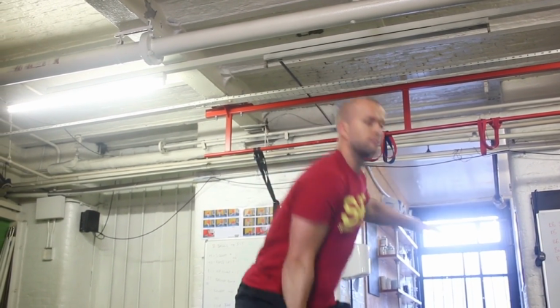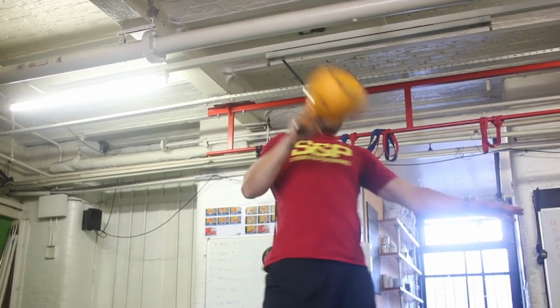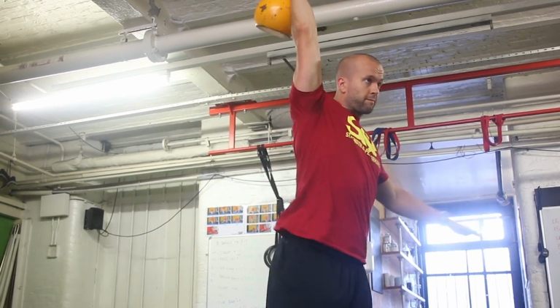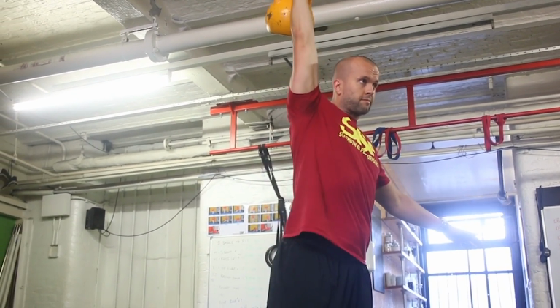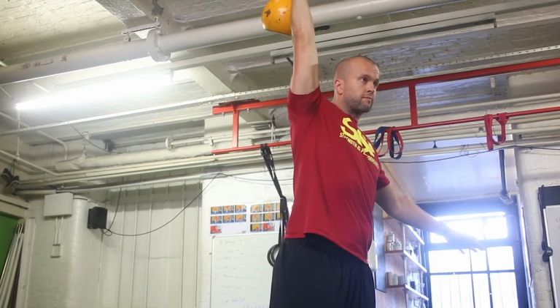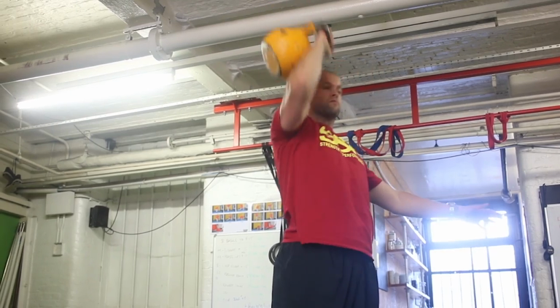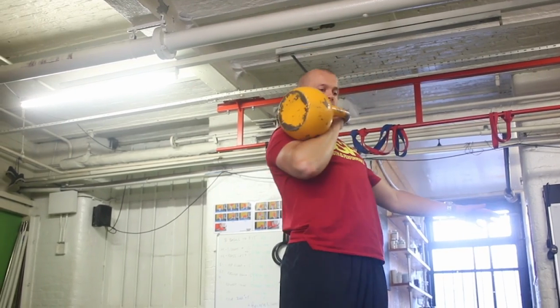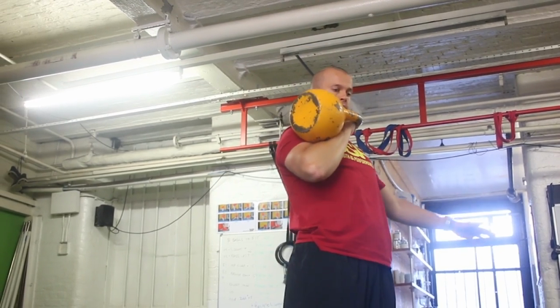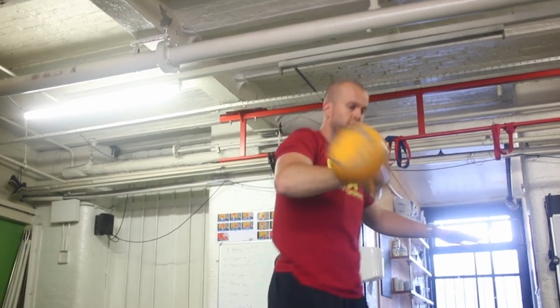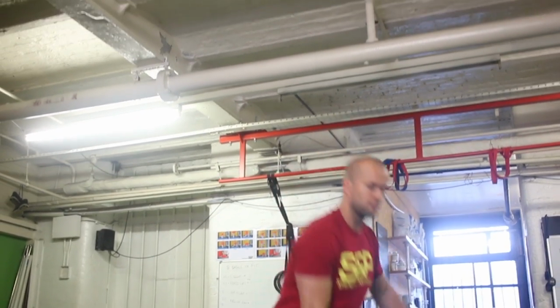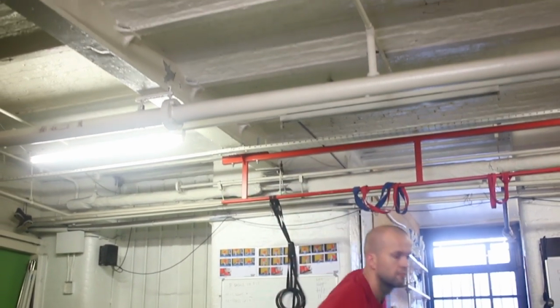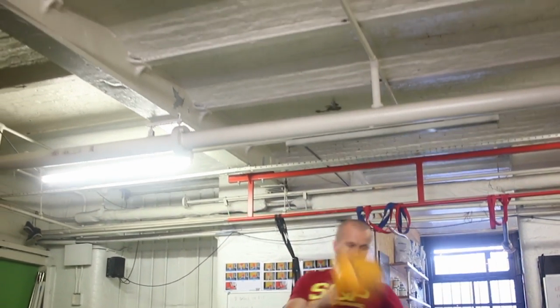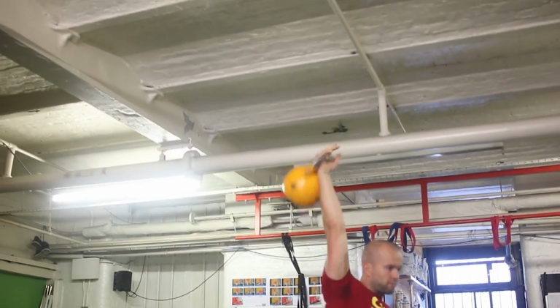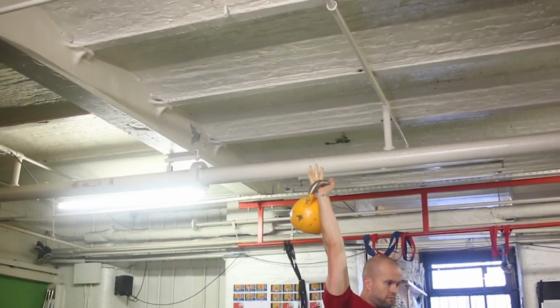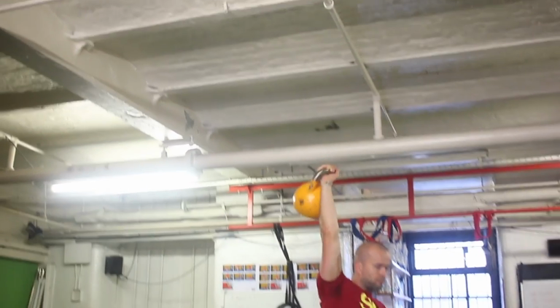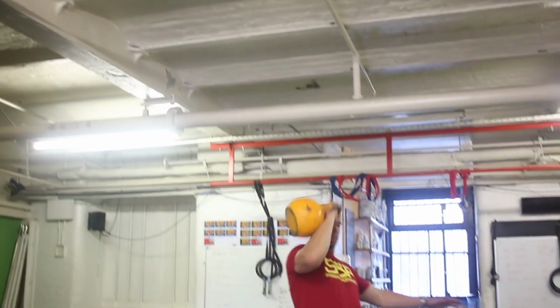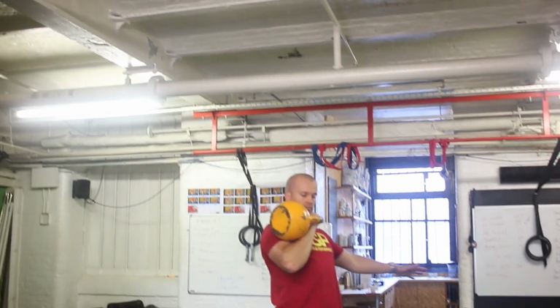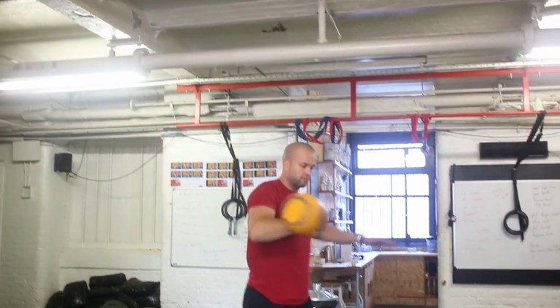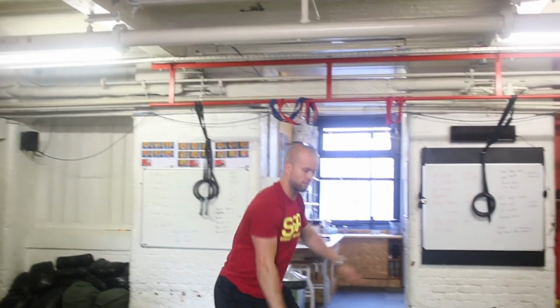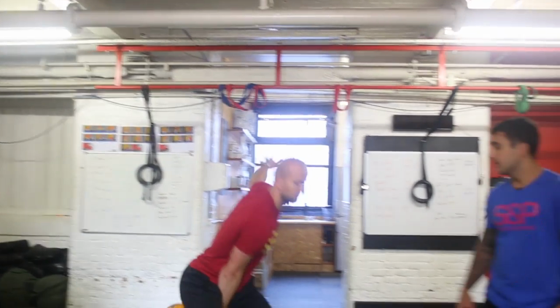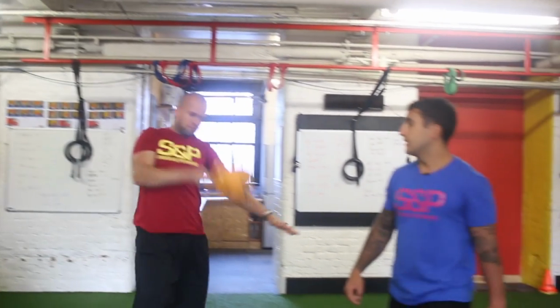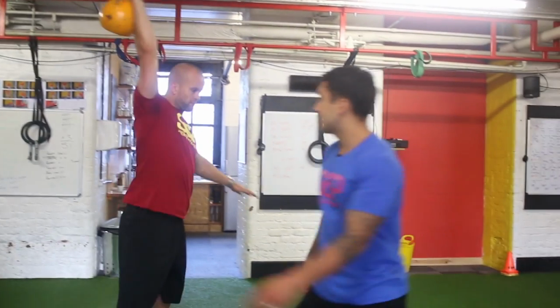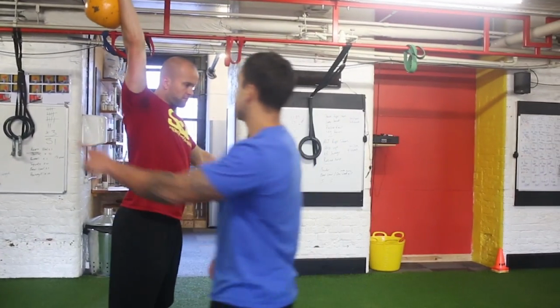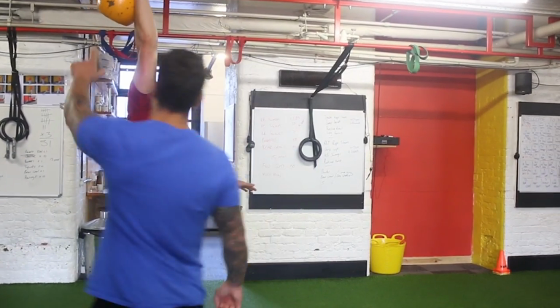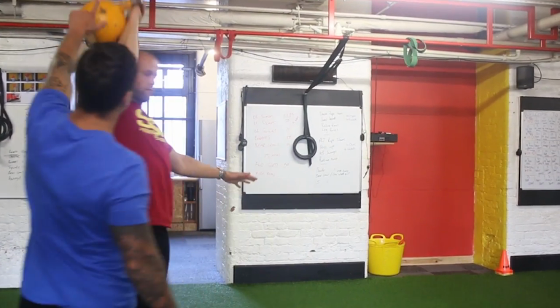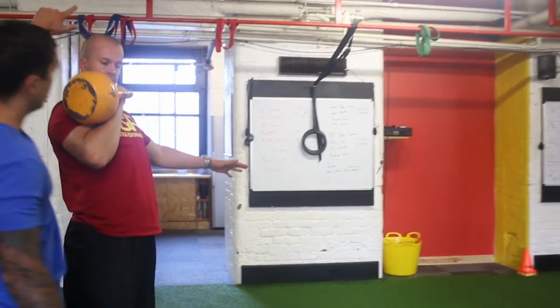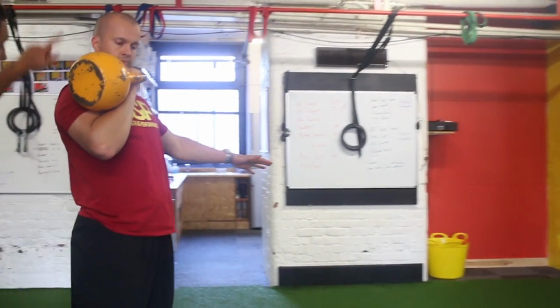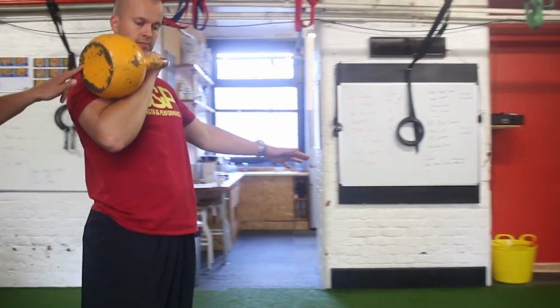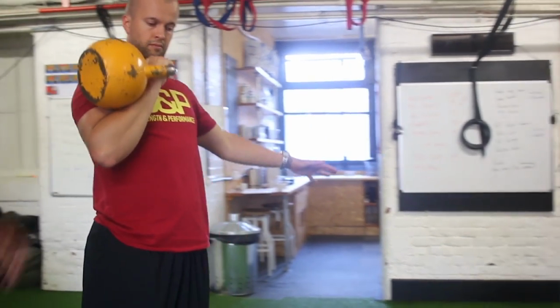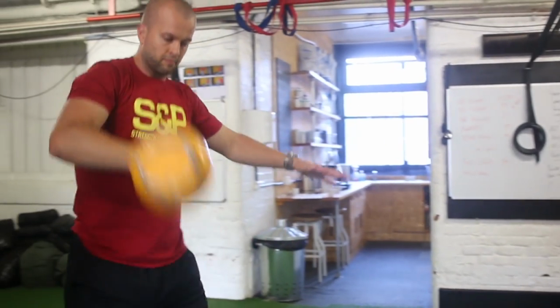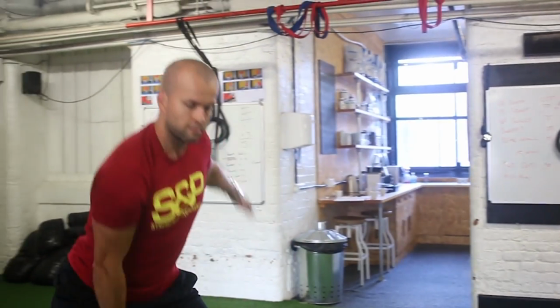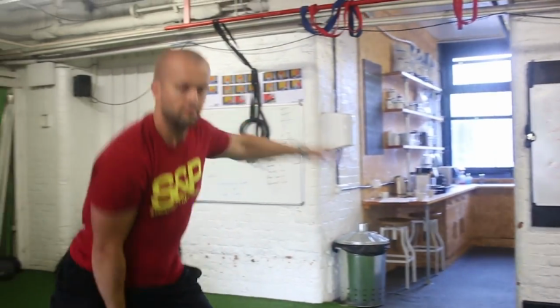Swing, pull, punch. So when you time it right, that kettlebell should just flip over your wrist. You'll notice again that he's got that straight wrist at the top, and when he comes down, pulls it in tight, drops it around.